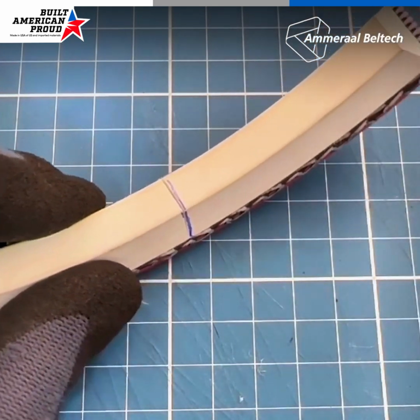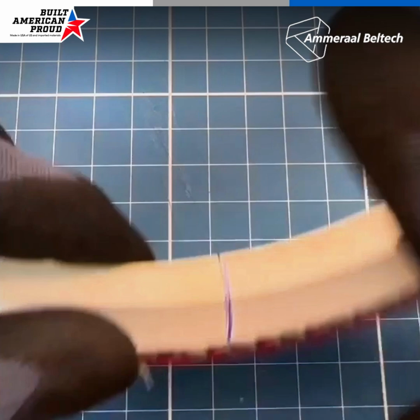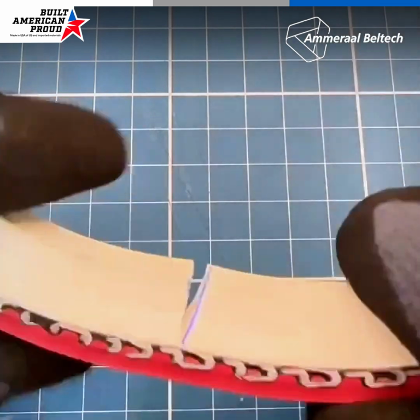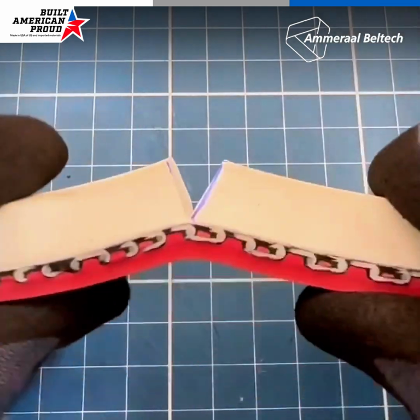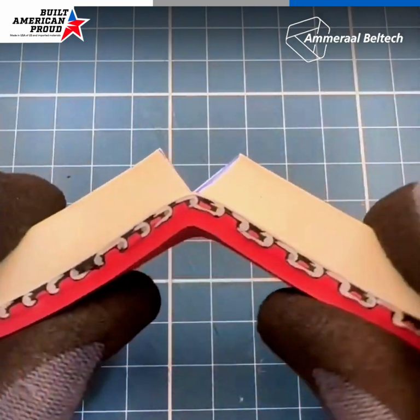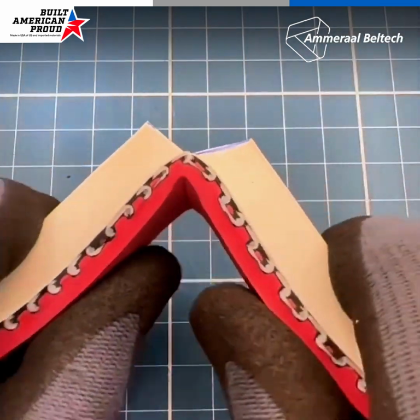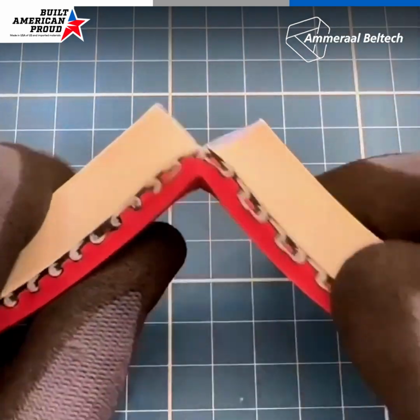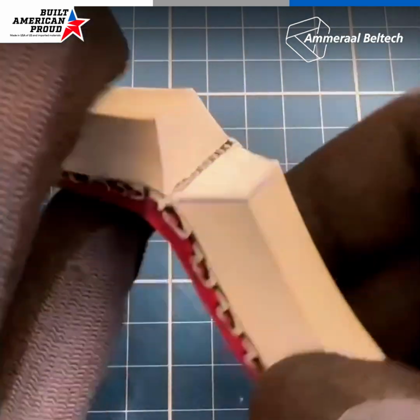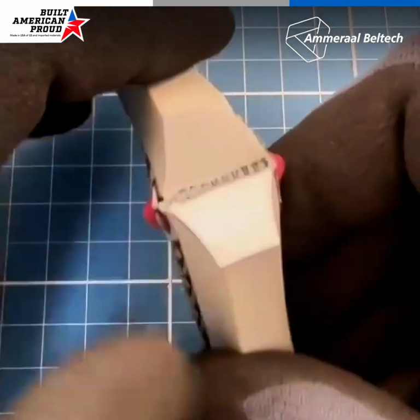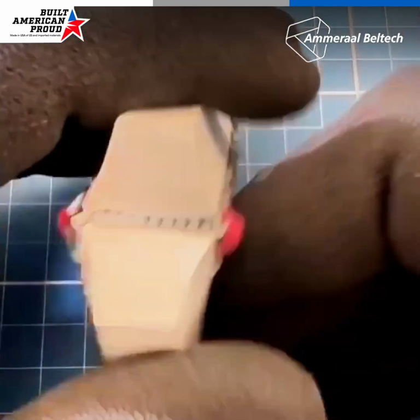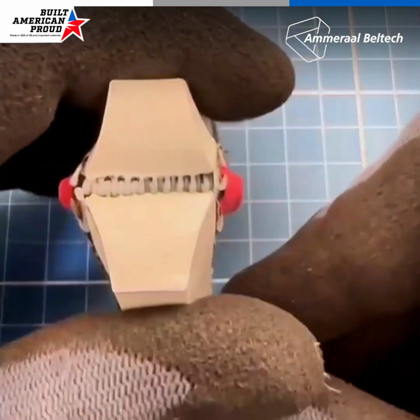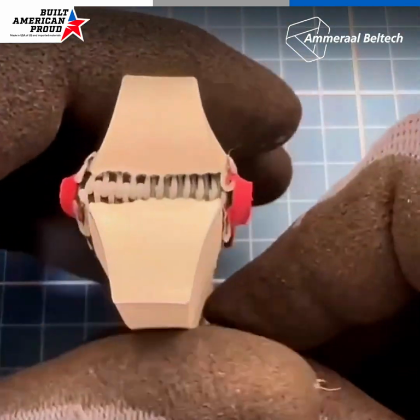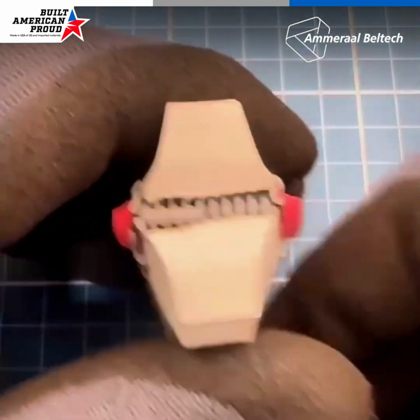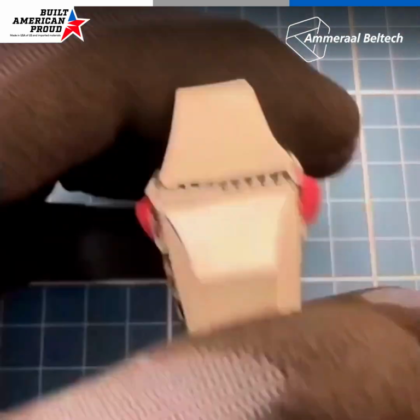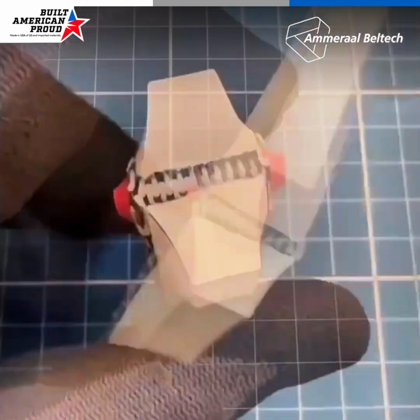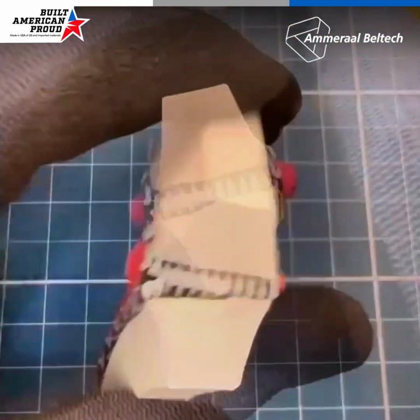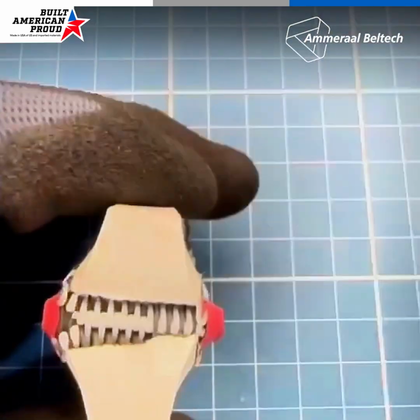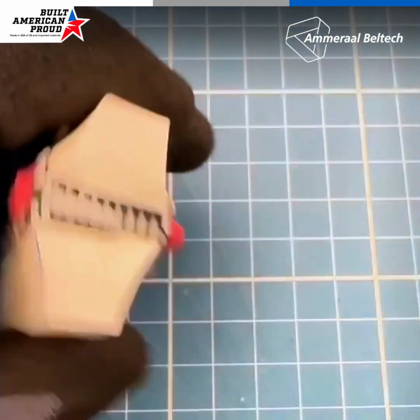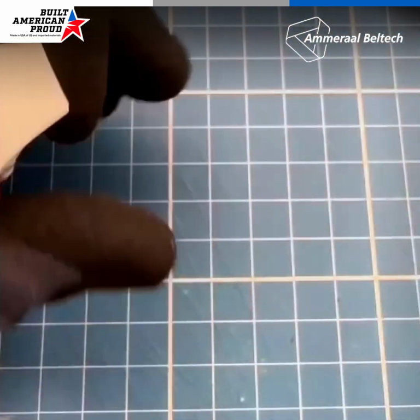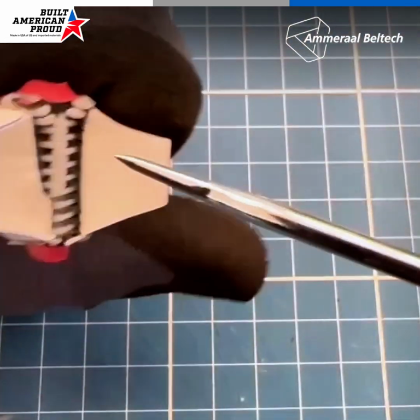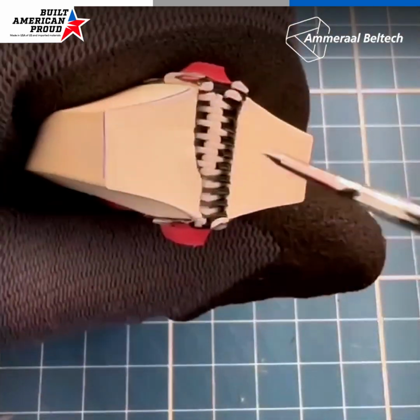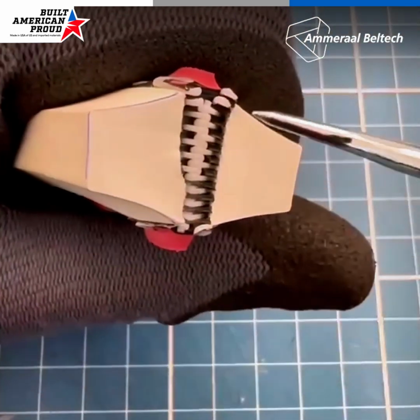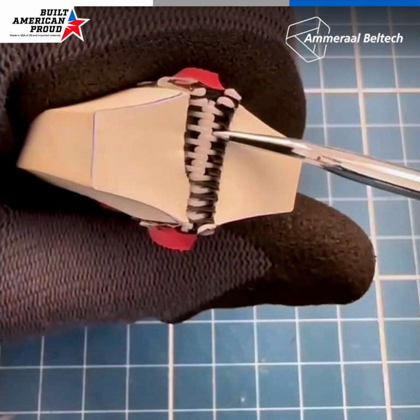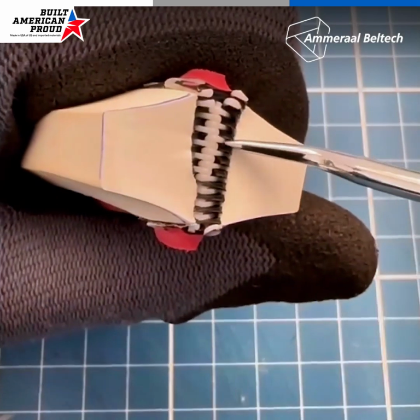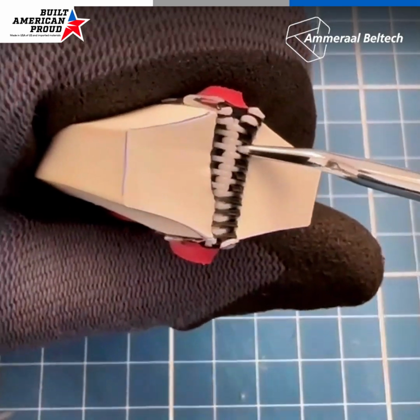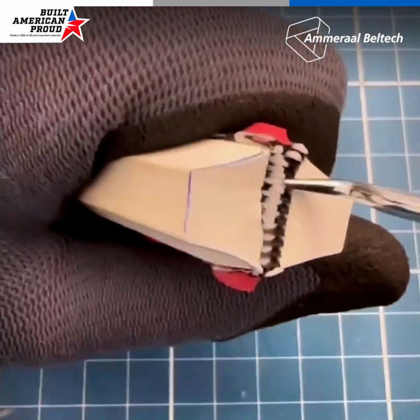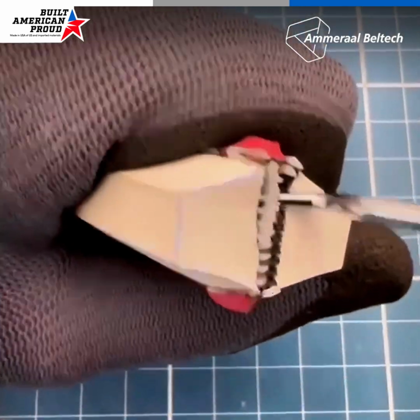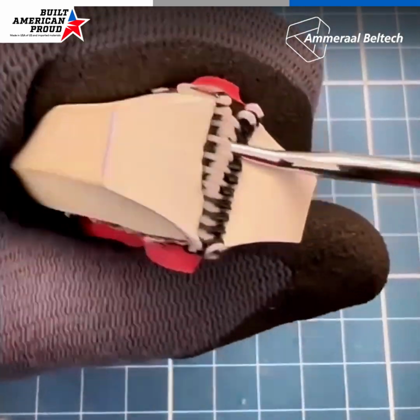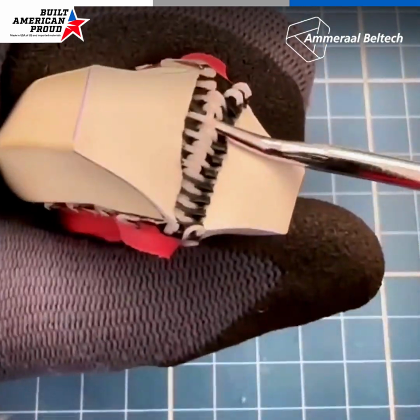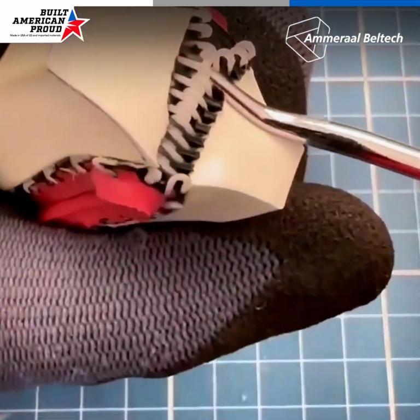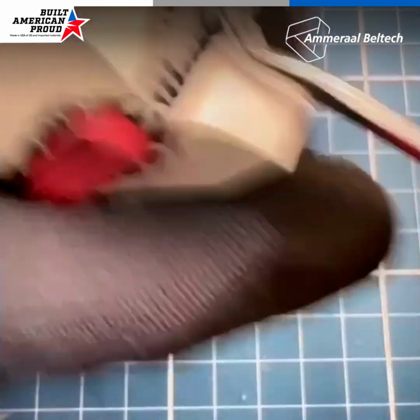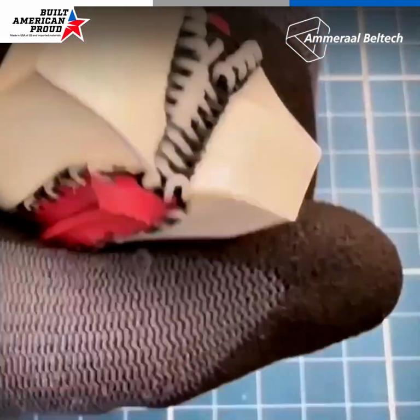After the cut is made, bend the guide to create an opening, allowing access to the pin and spirals. Use a skewer to lift the pin until it's exposed.